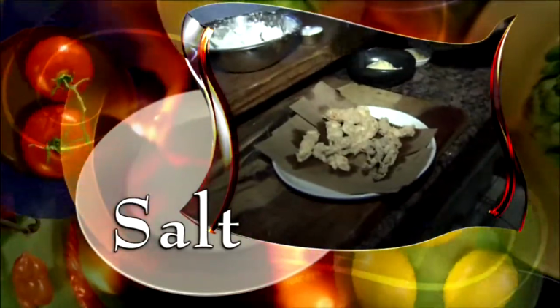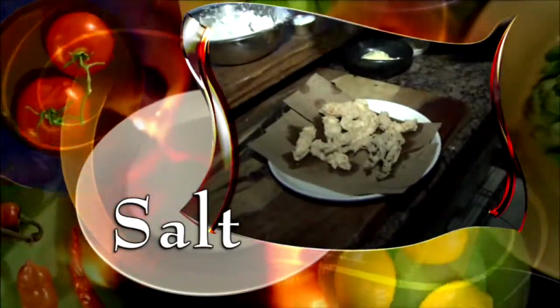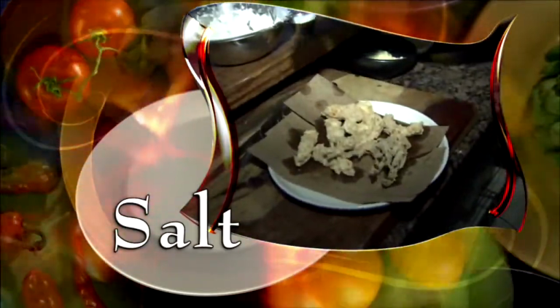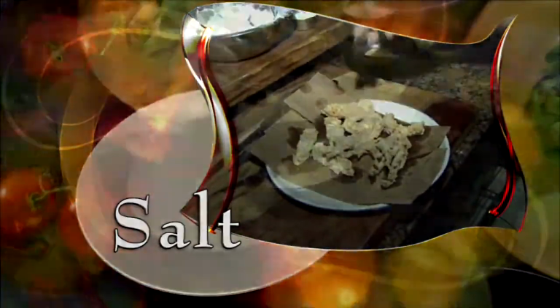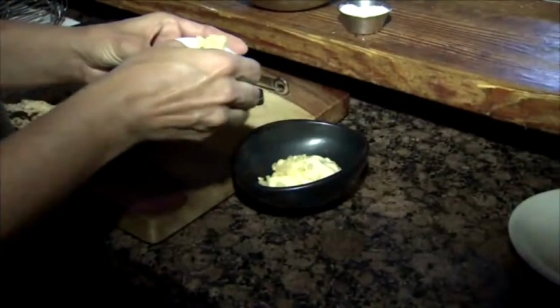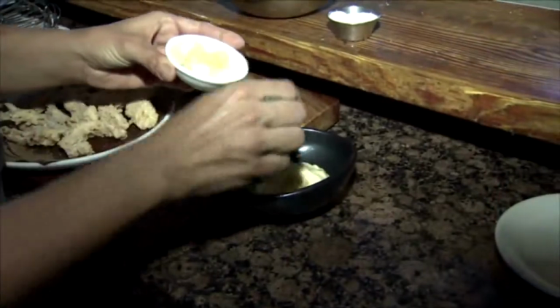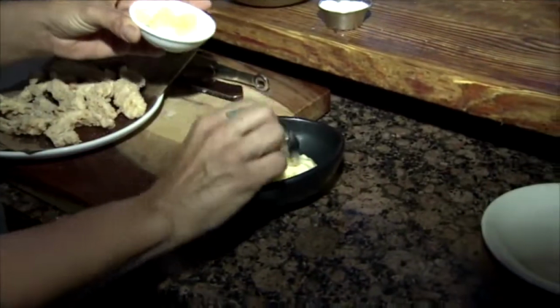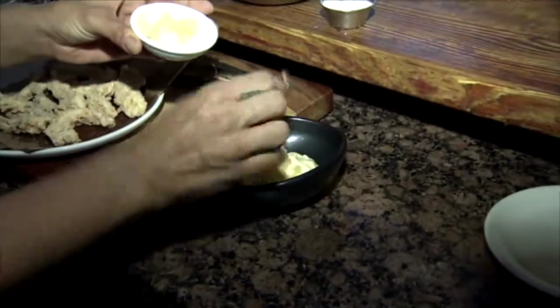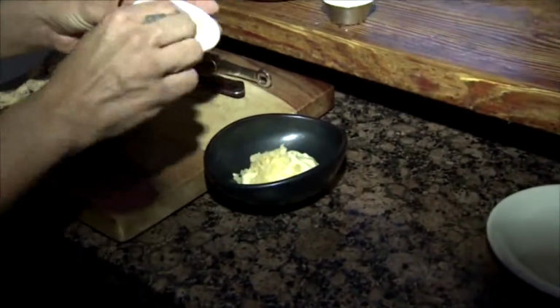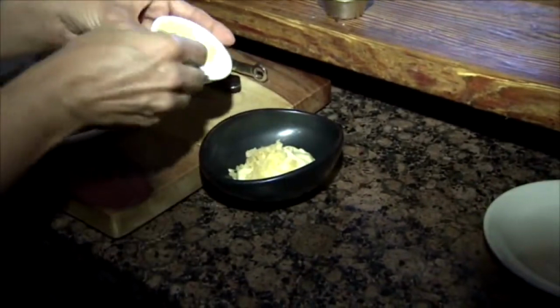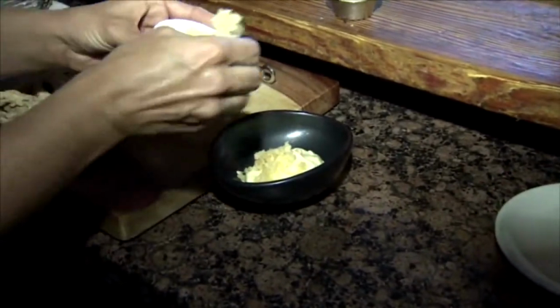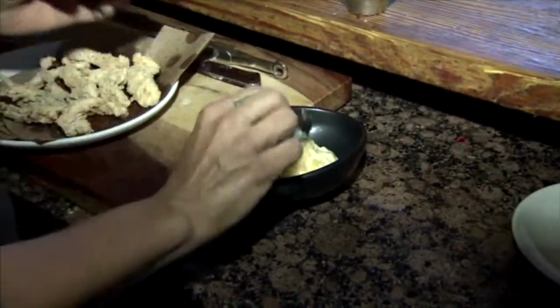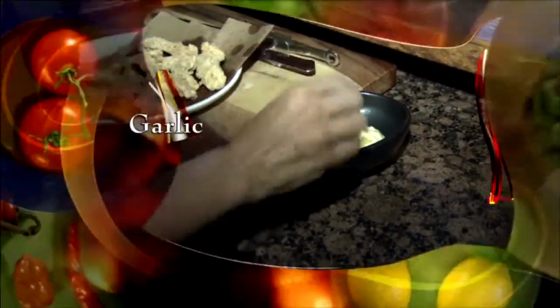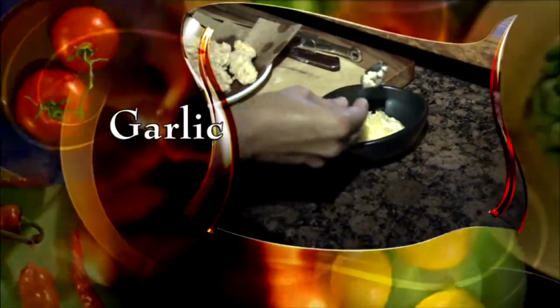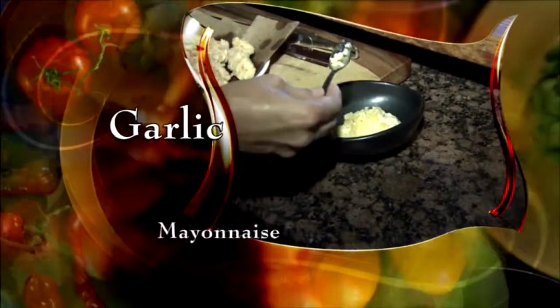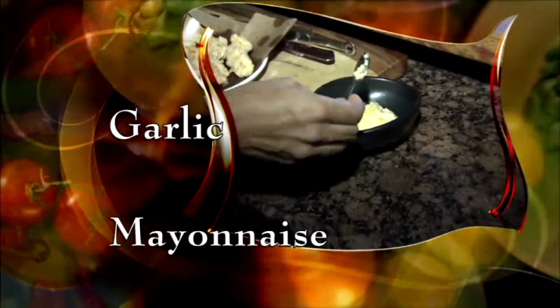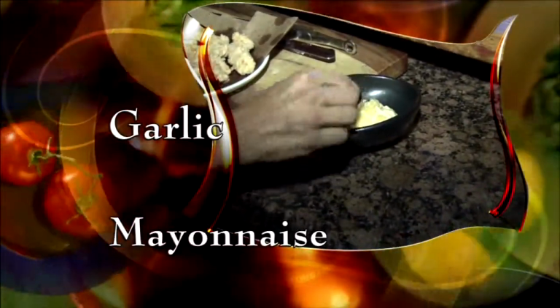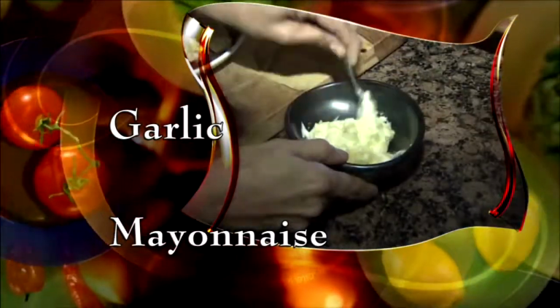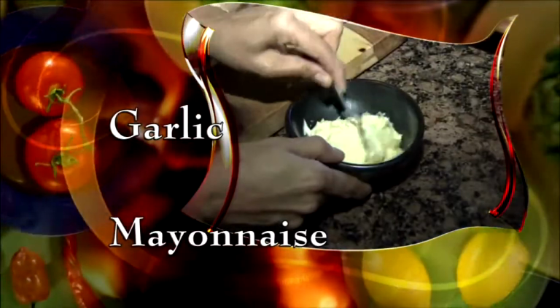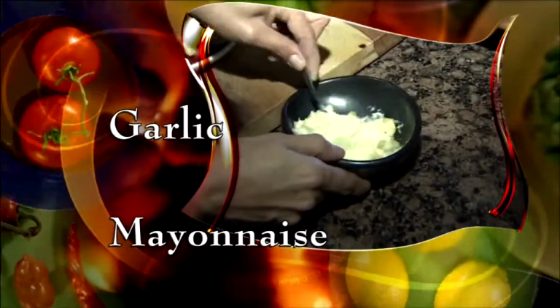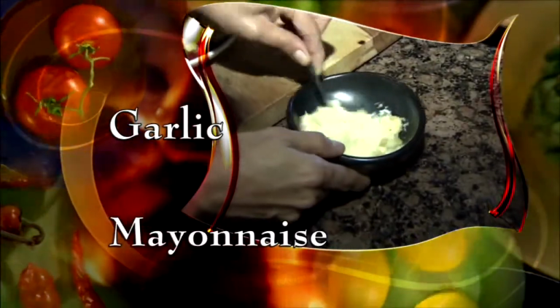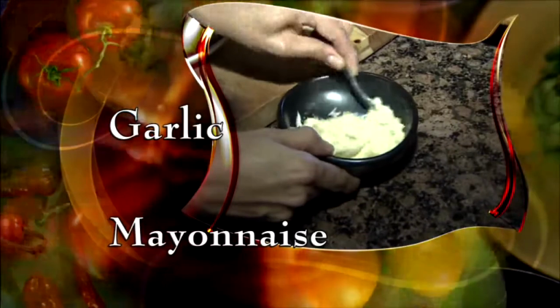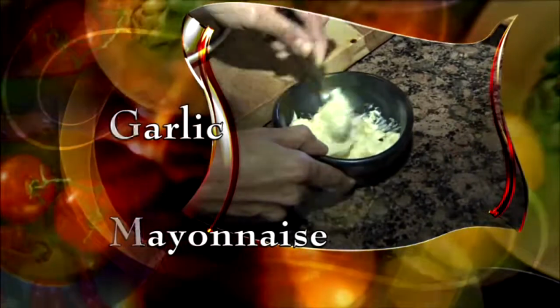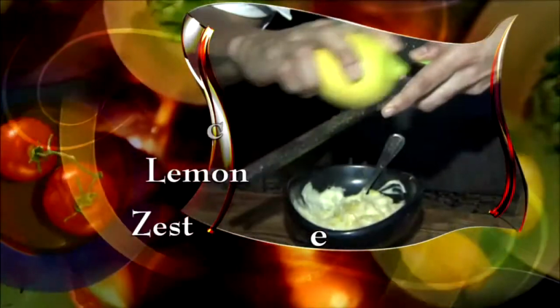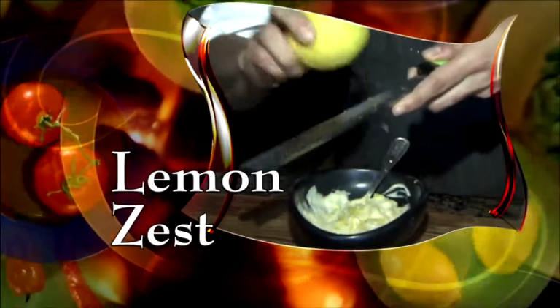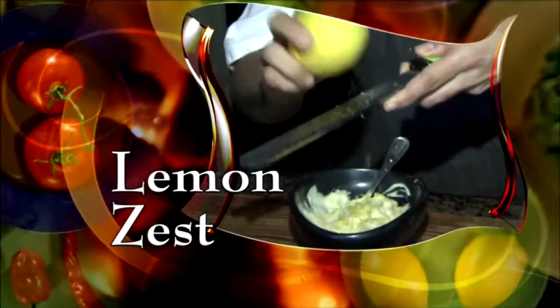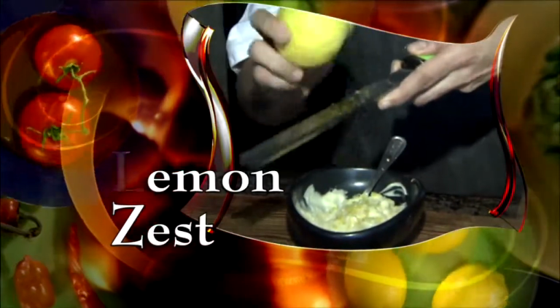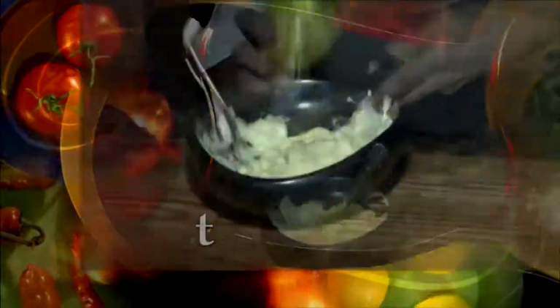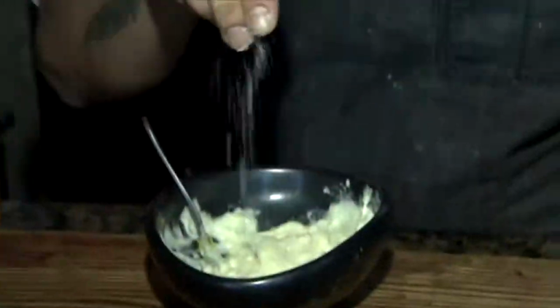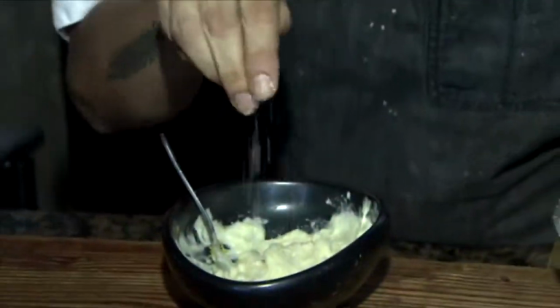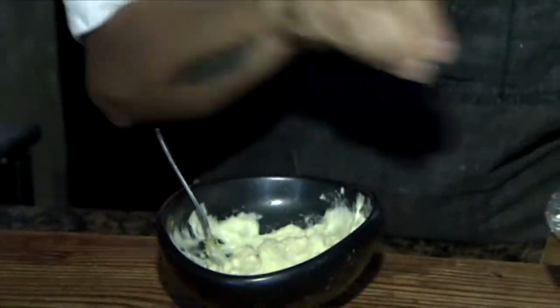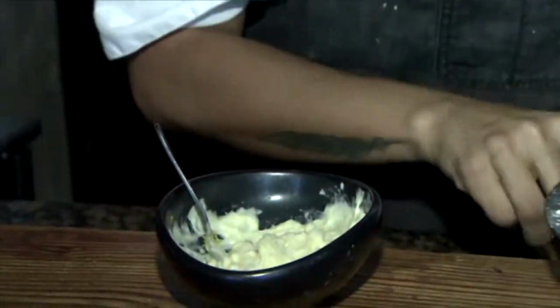Now, Chef Juliana makes a simple dip with chopped garlic and mayo. Add lemon zest and salt and it's done.